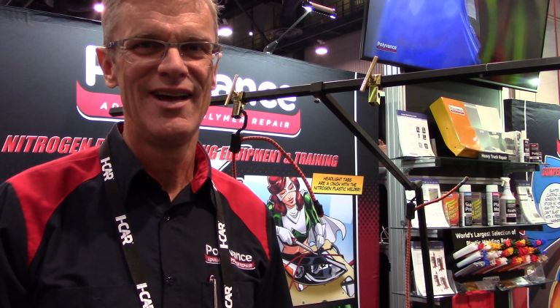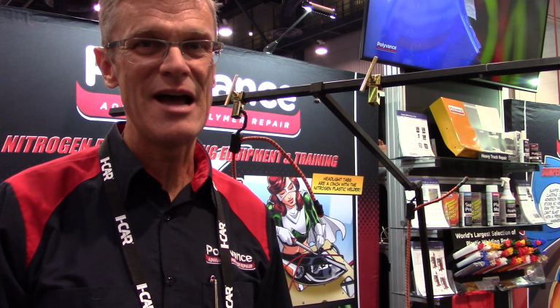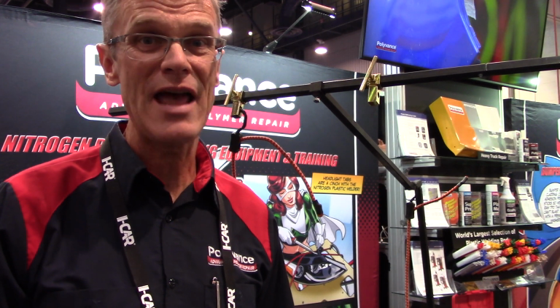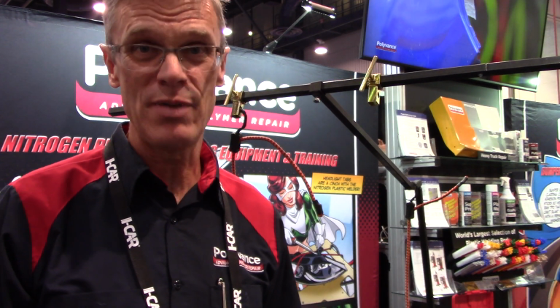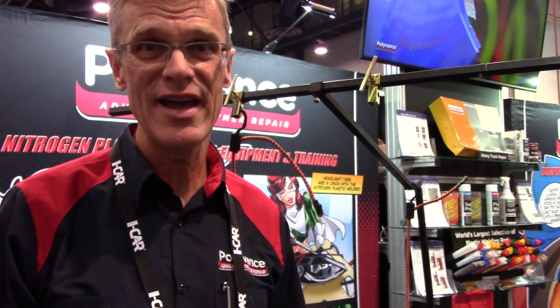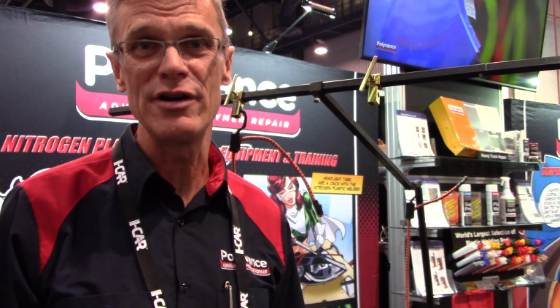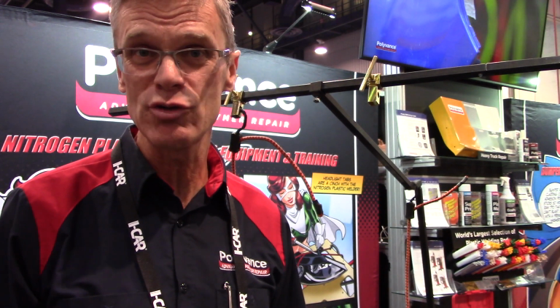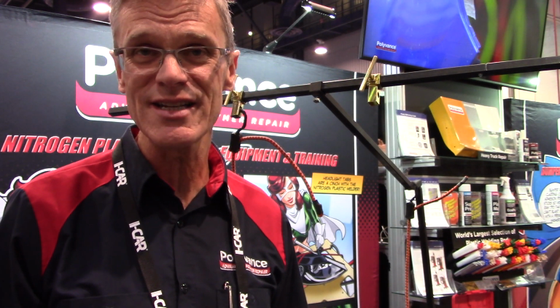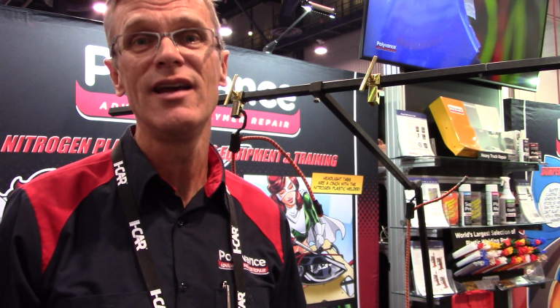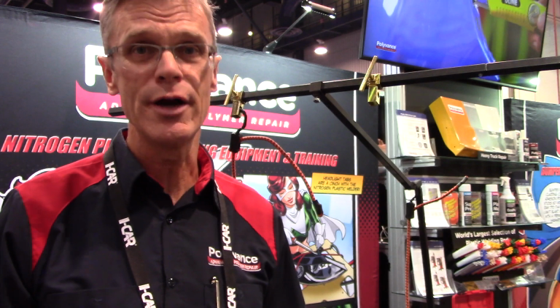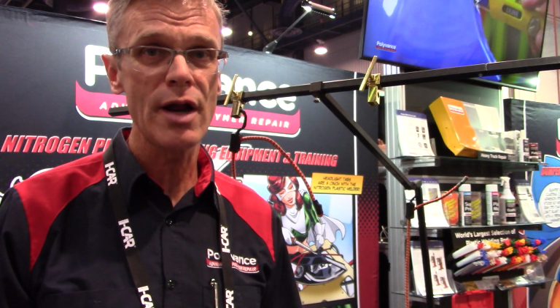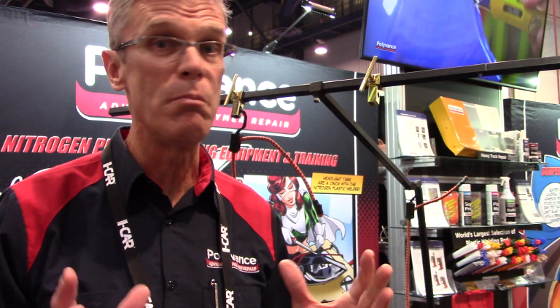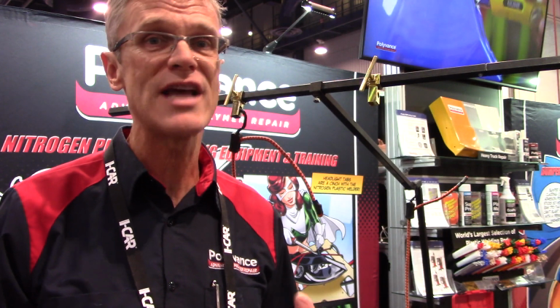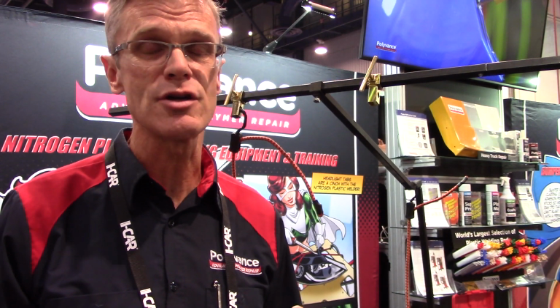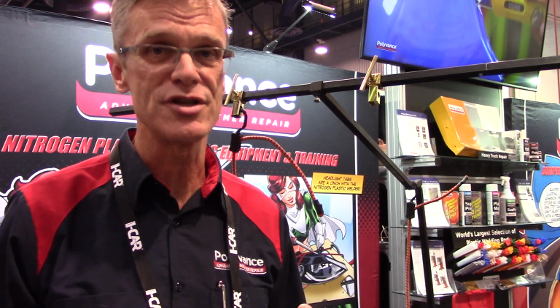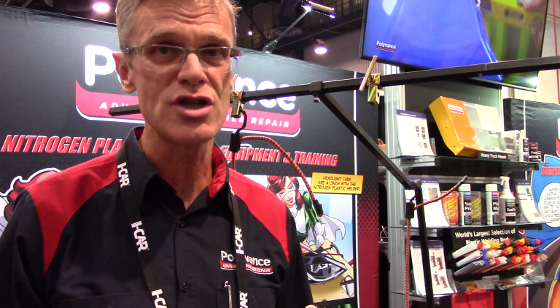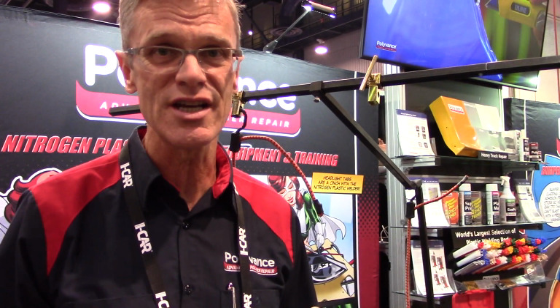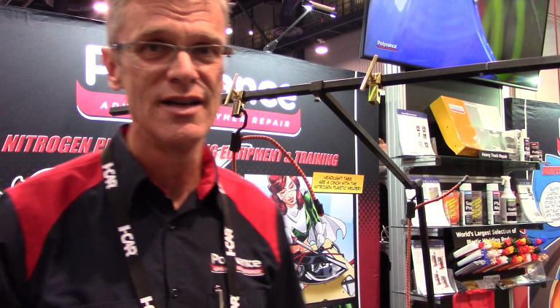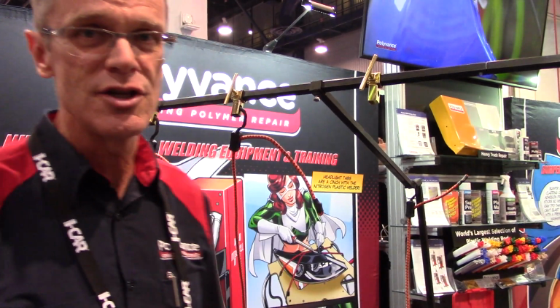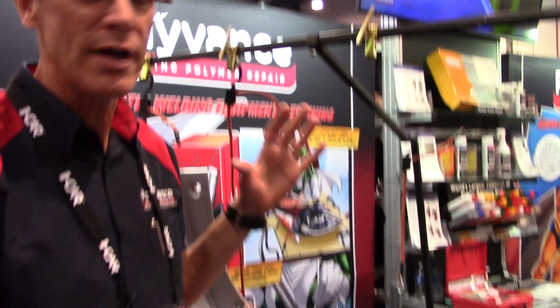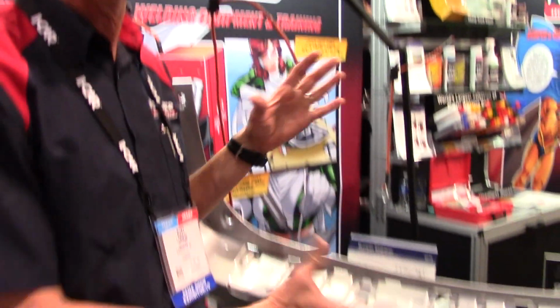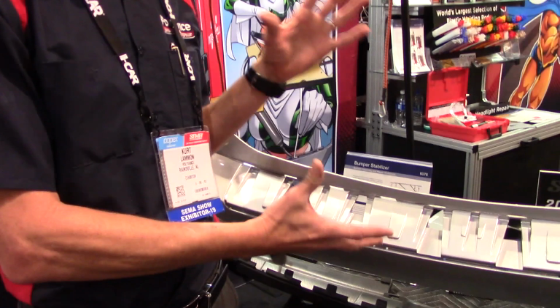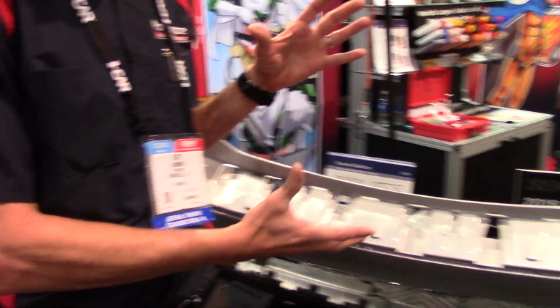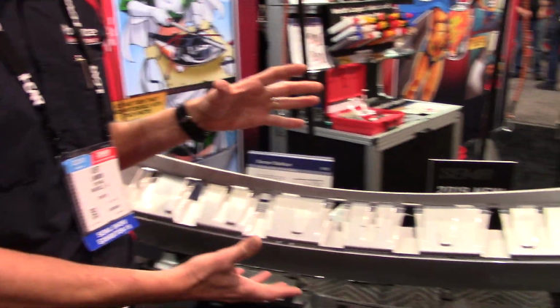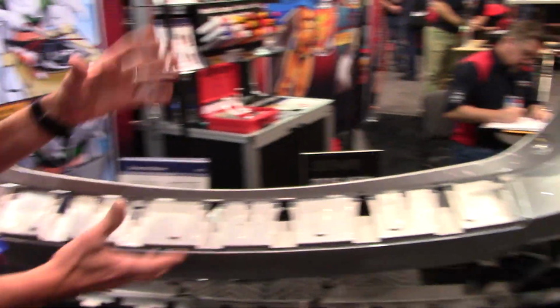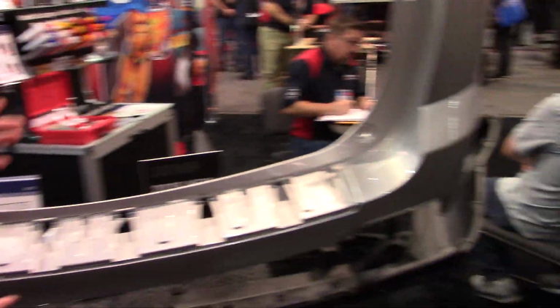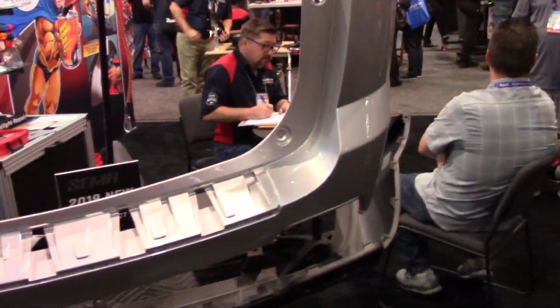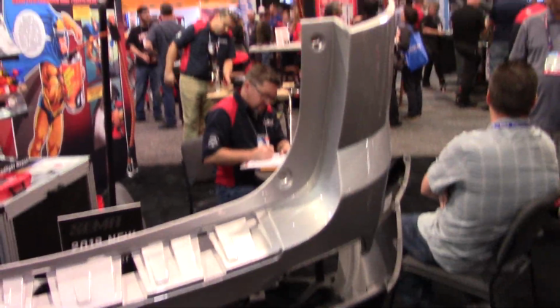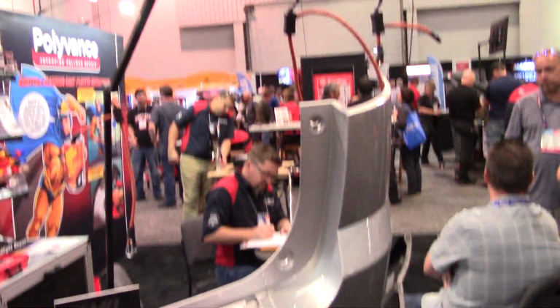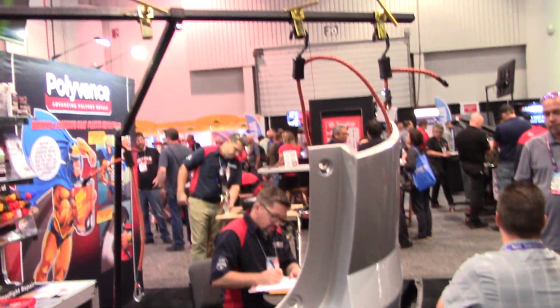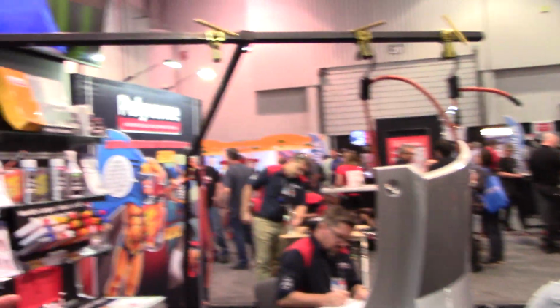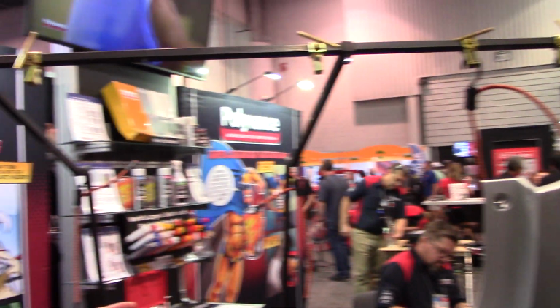Hi, I'm Curt Landman with Polyvance. We're here at SEMA 2019. We've got a new product called the Bumper Stabilizer, part number 6076. This product is designed to support today's large, complex, multi-piece bumpers.